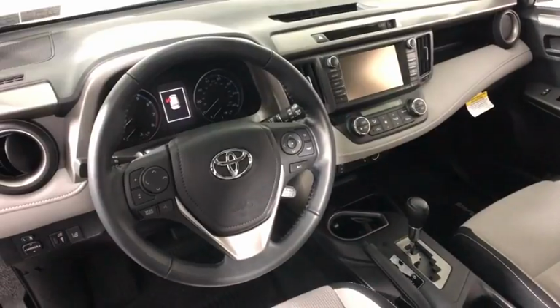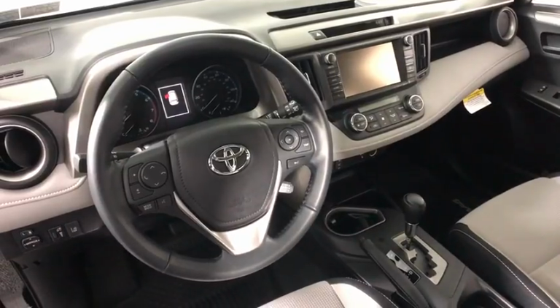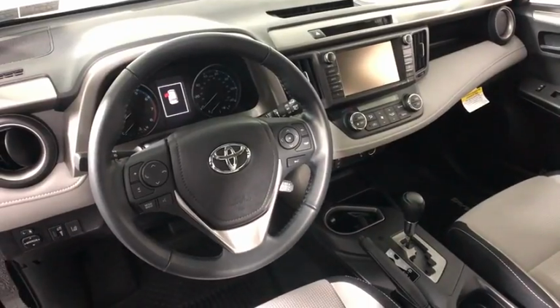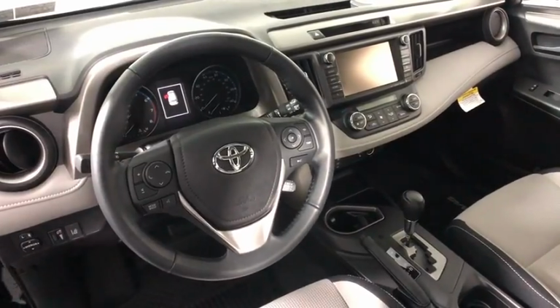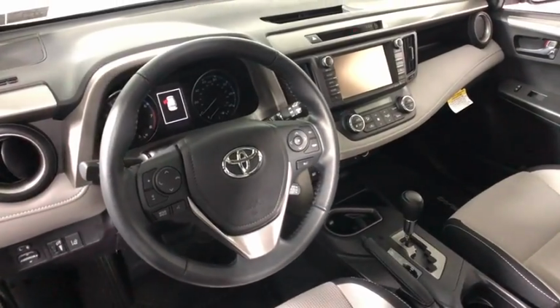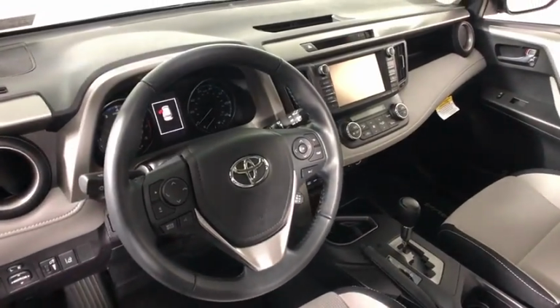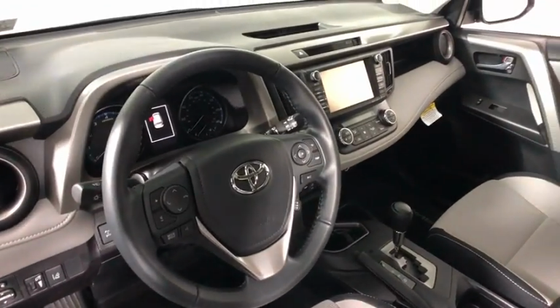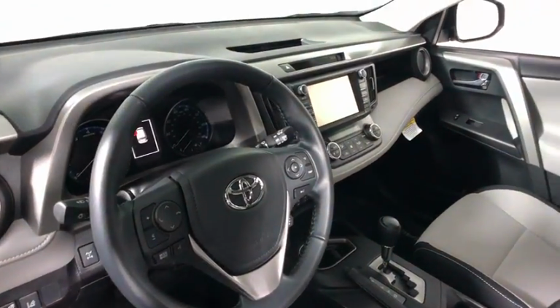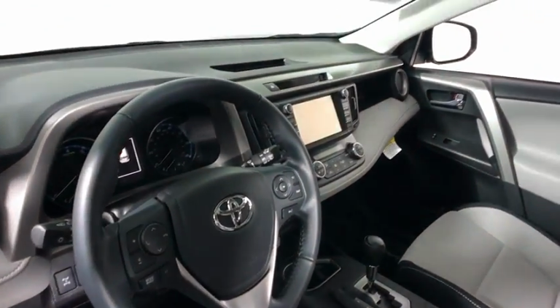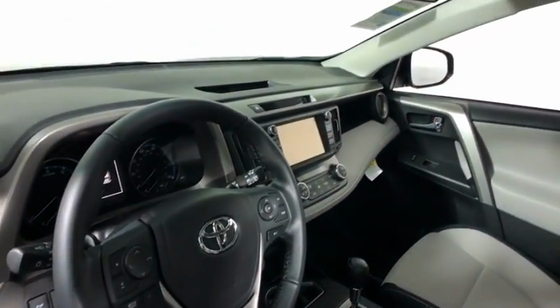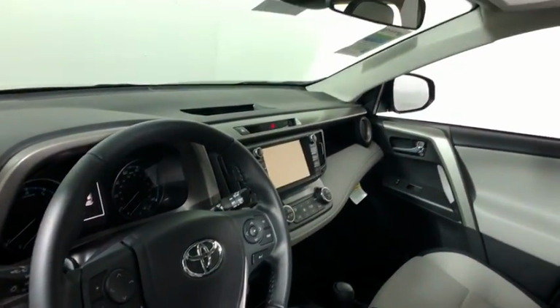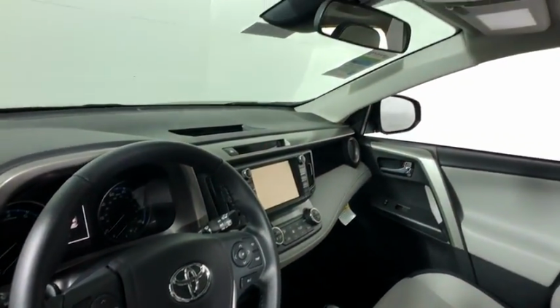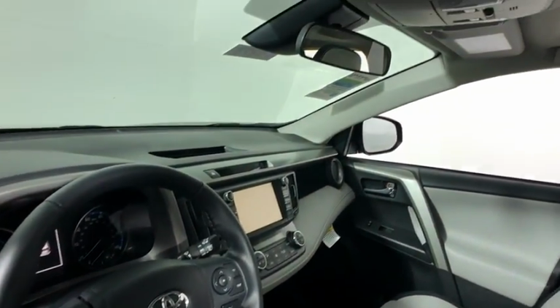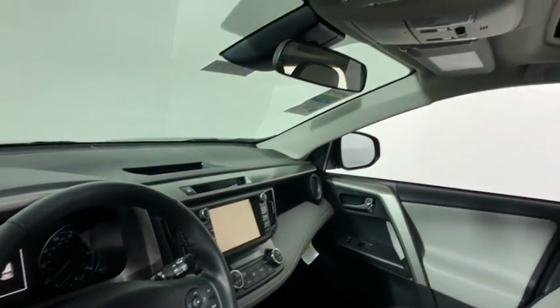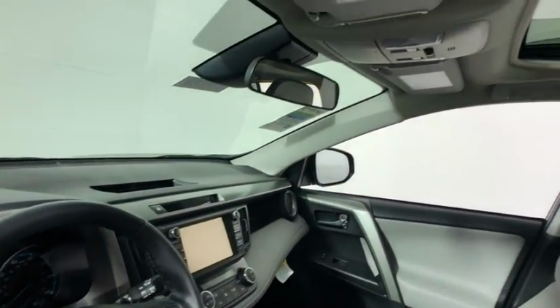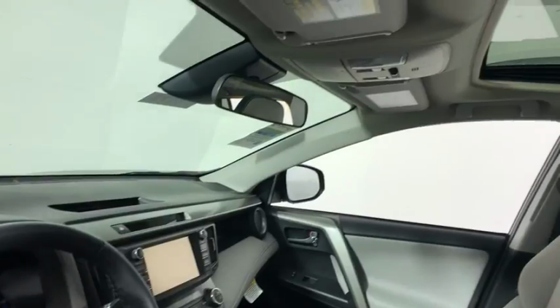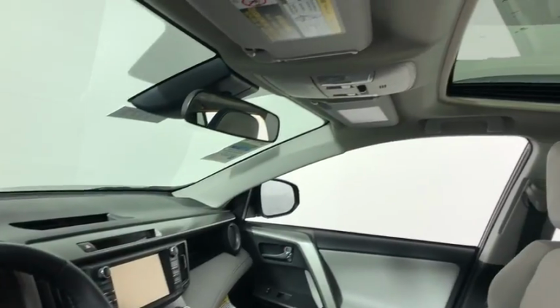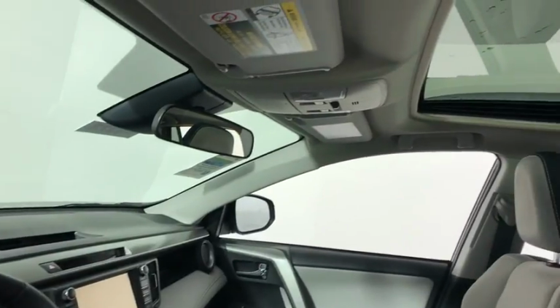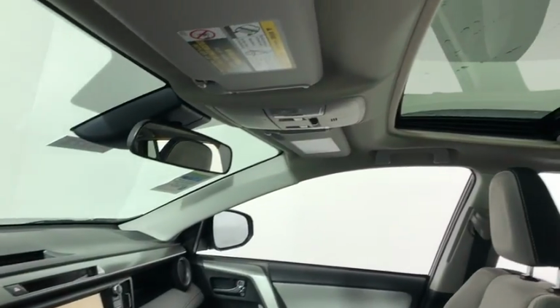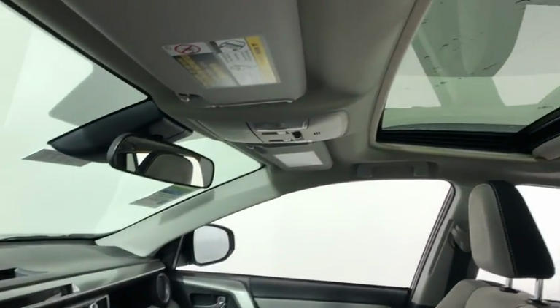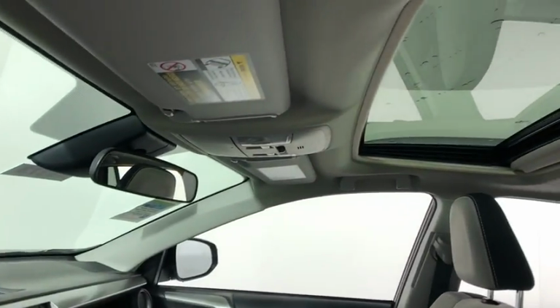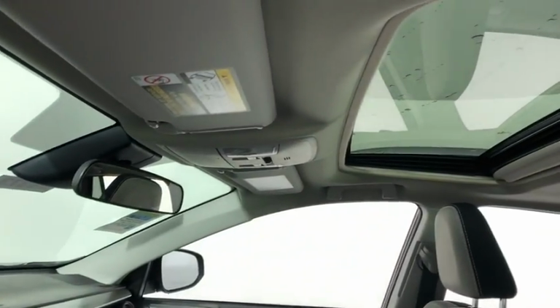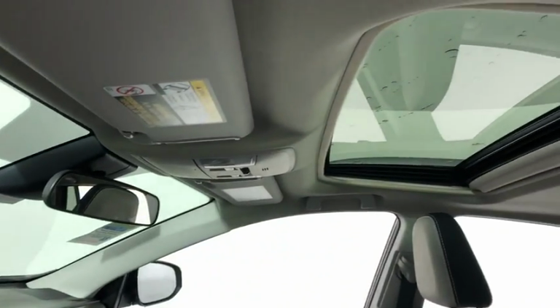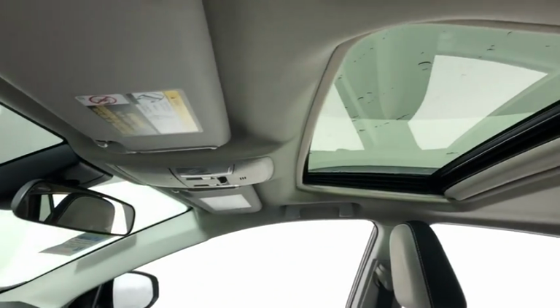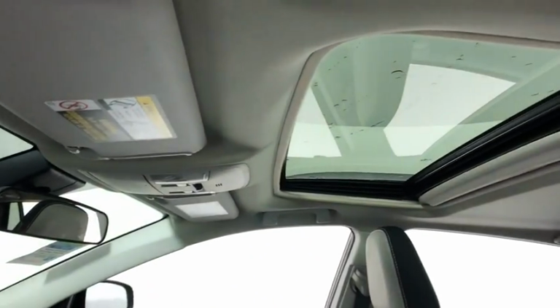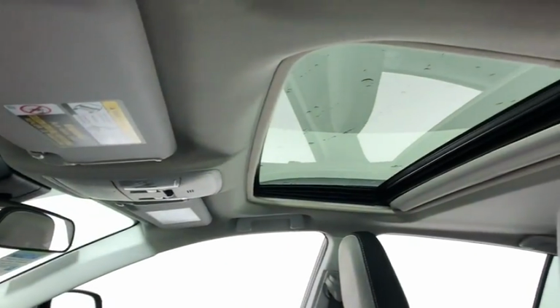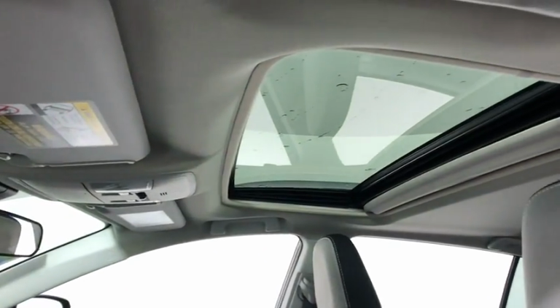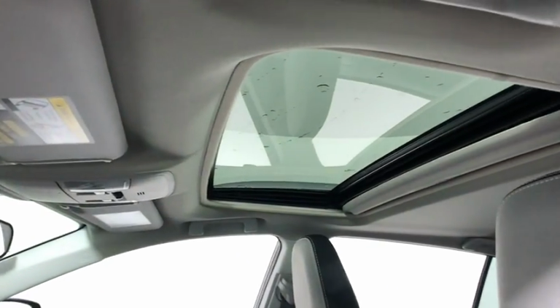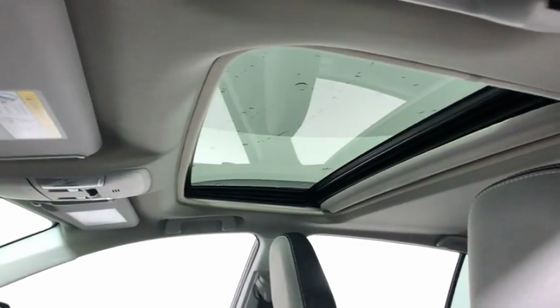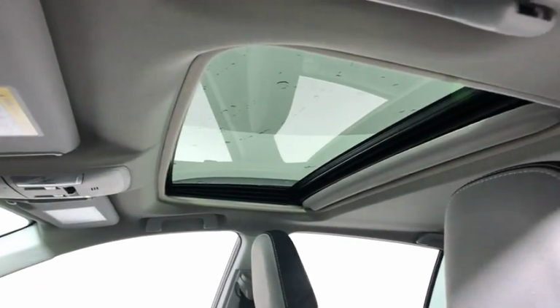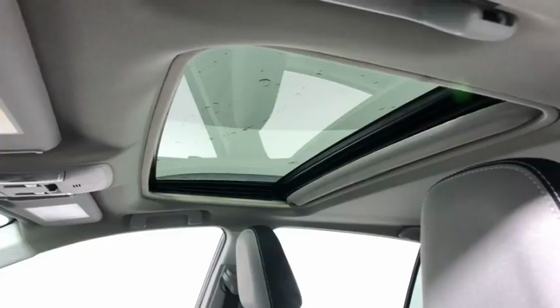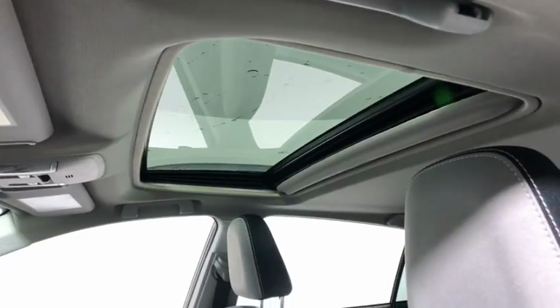Rear window defroster, power windows, trip computer, tachometer, remote keyless entry, brake assist, panic alarm, overhead console, power moonroof, tilt steering wheel.